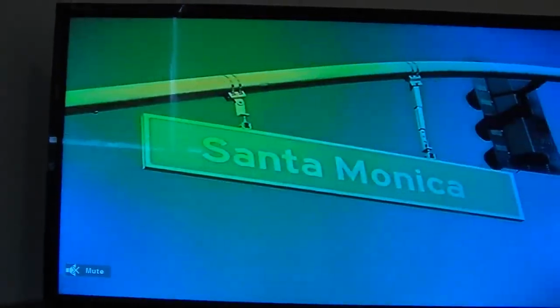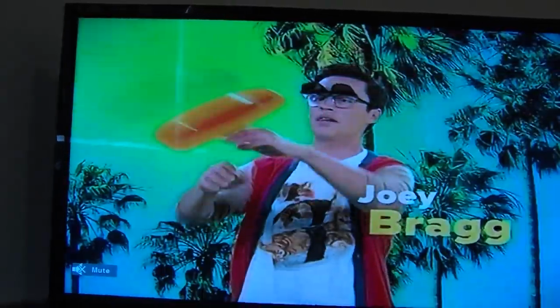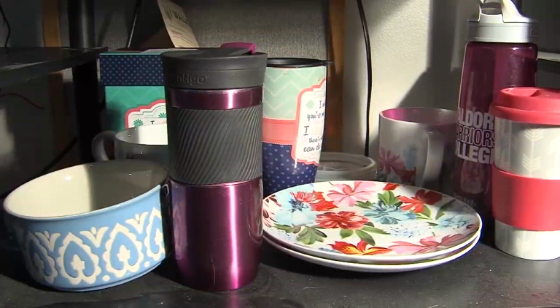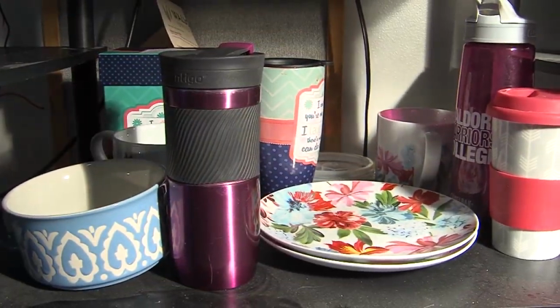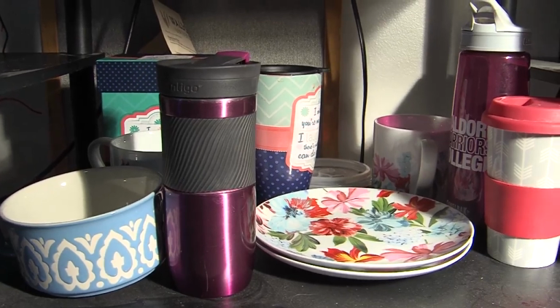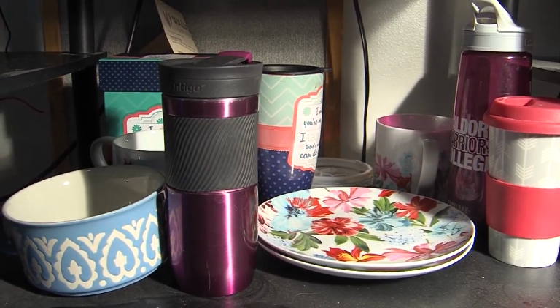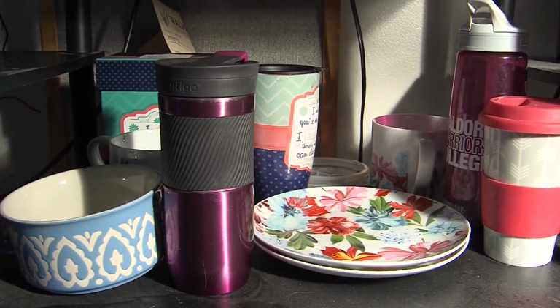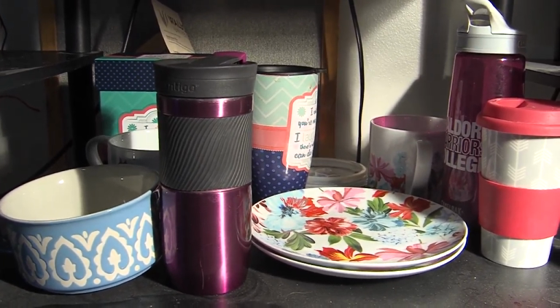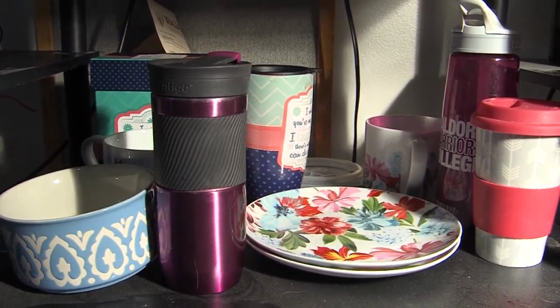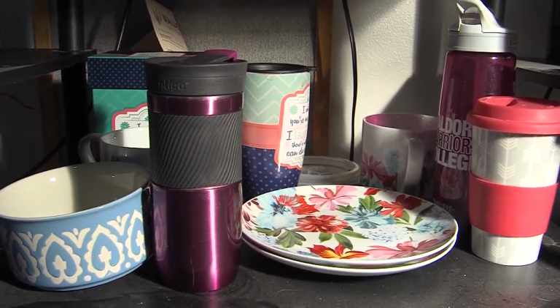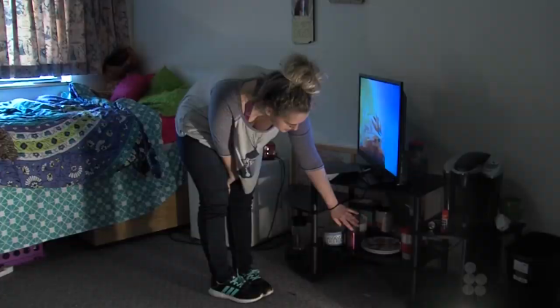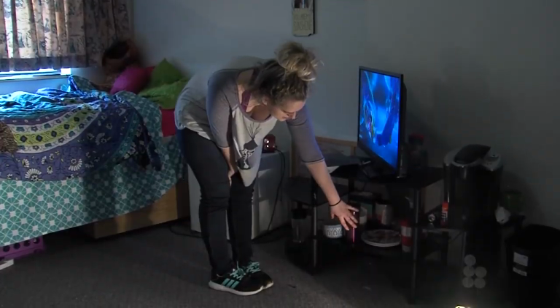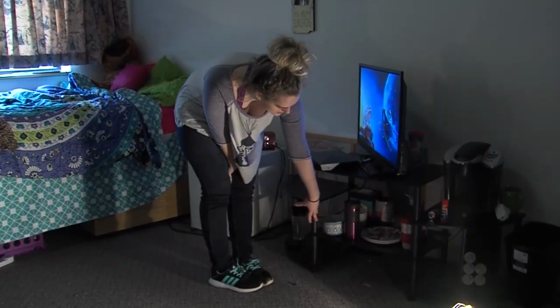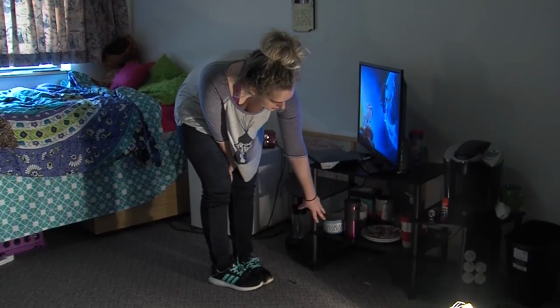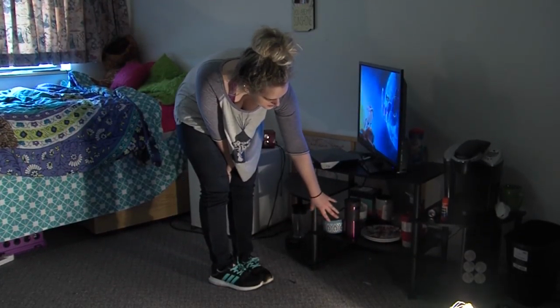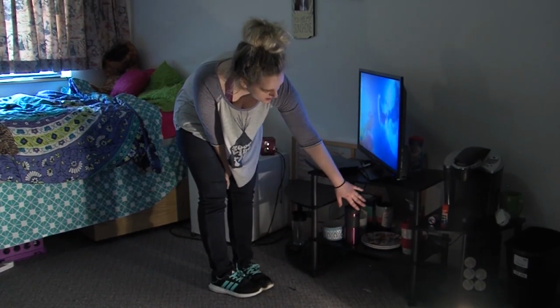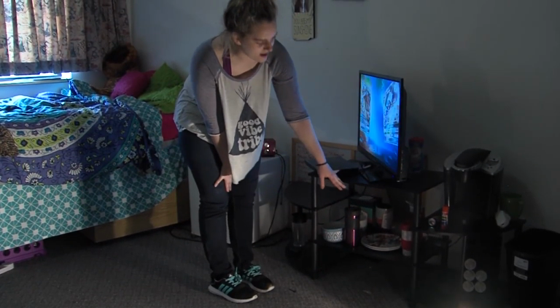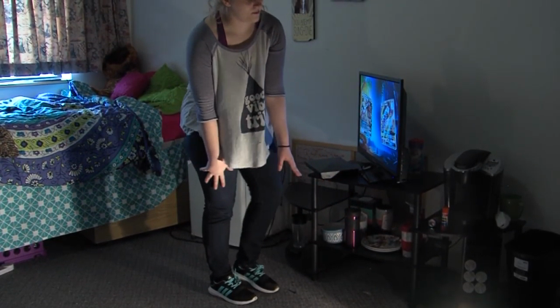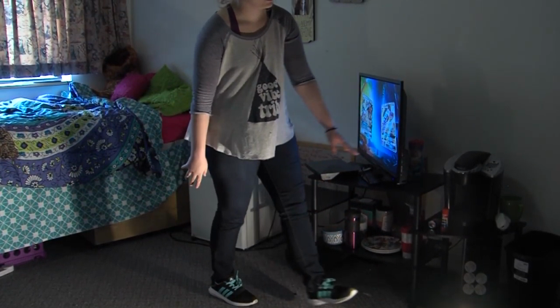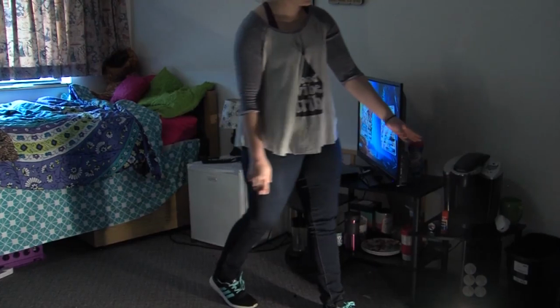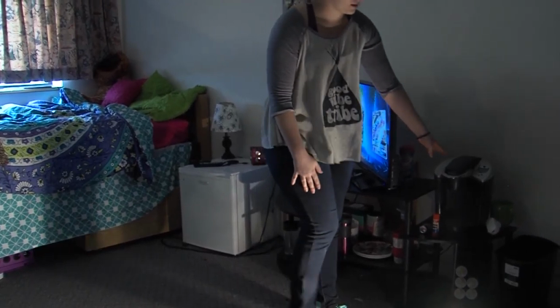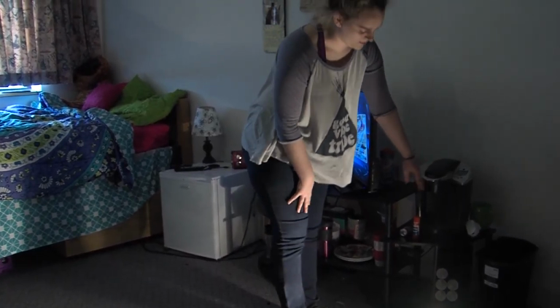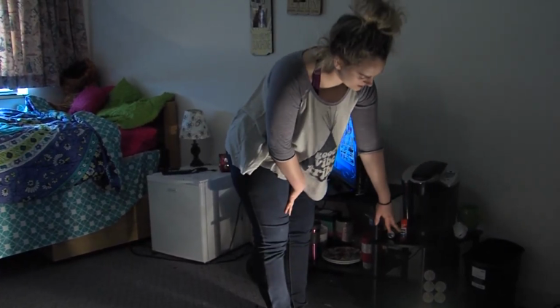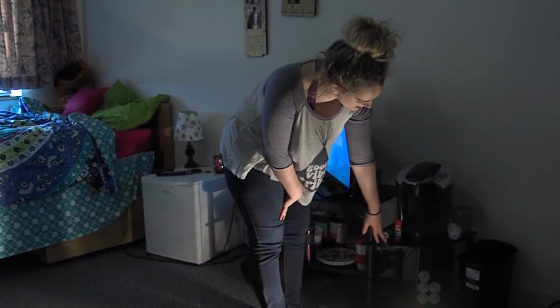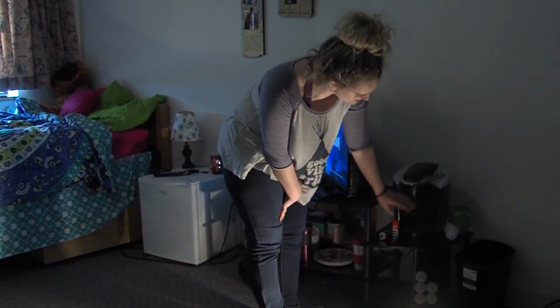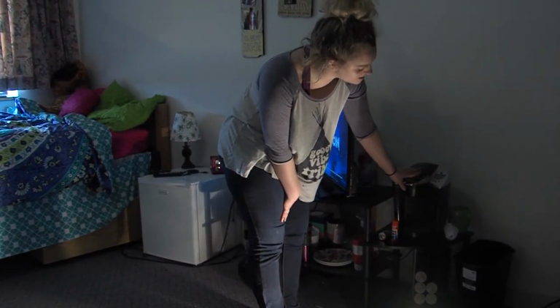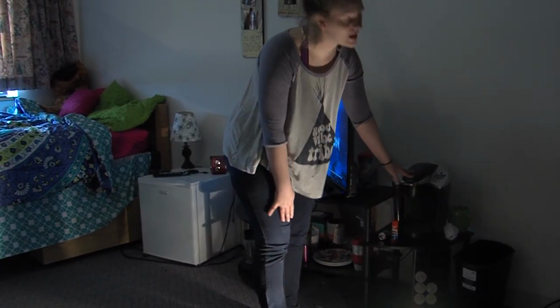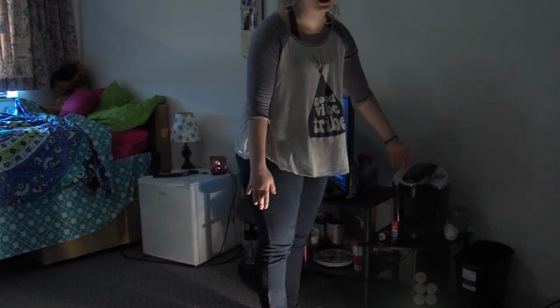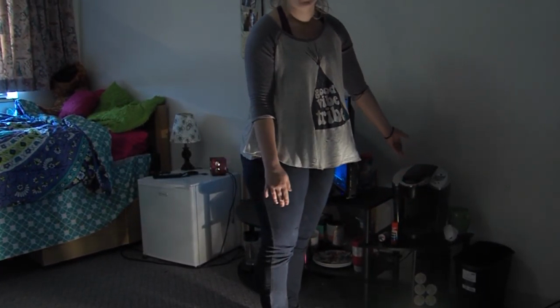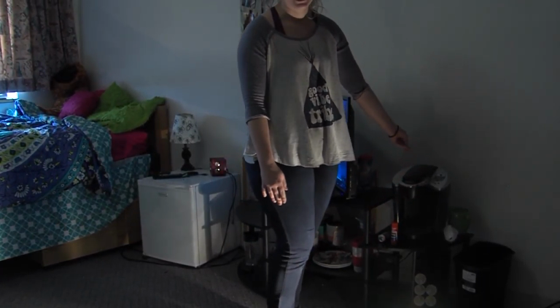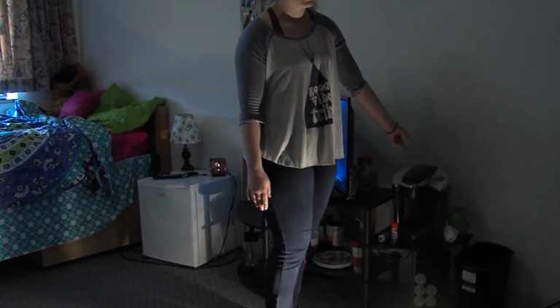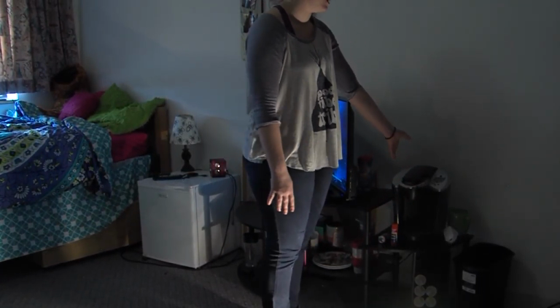Under my TV stand I have all my little things with lots of cups and Keurig pods, and I keep my K-cups underneath. I can't go without my coffee, like I said.